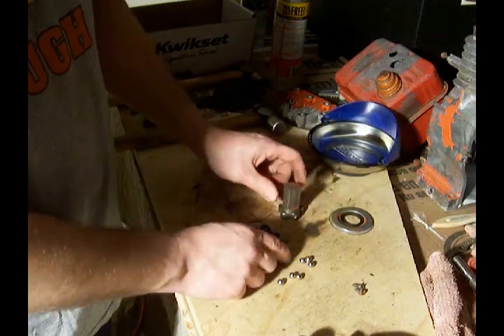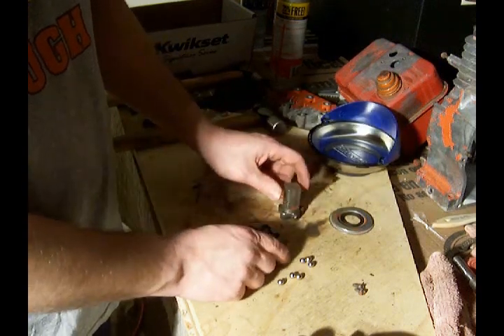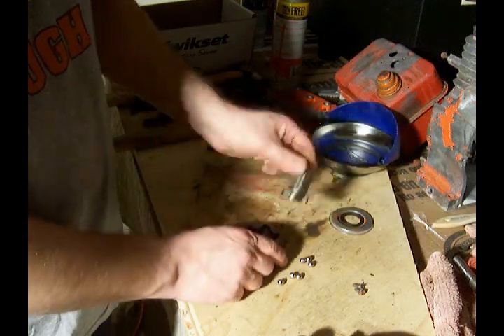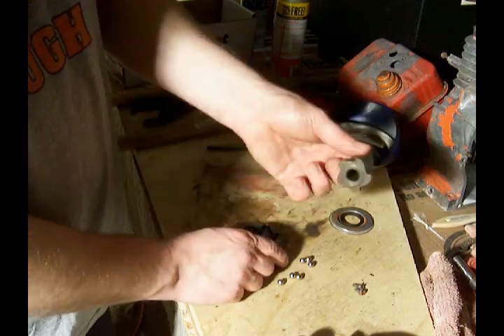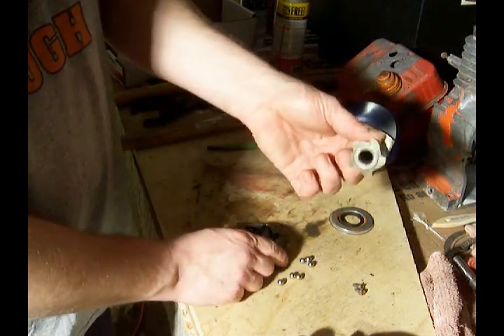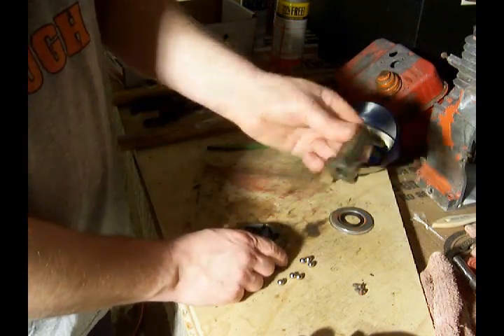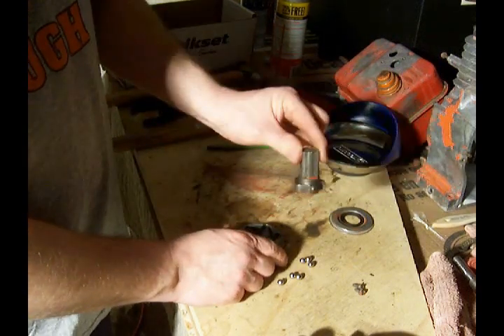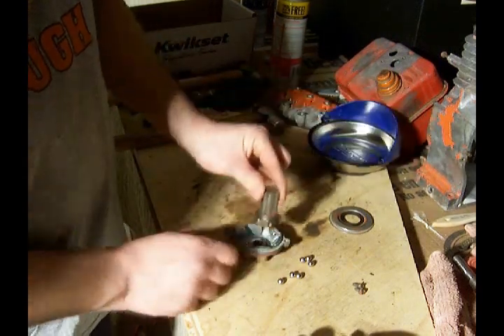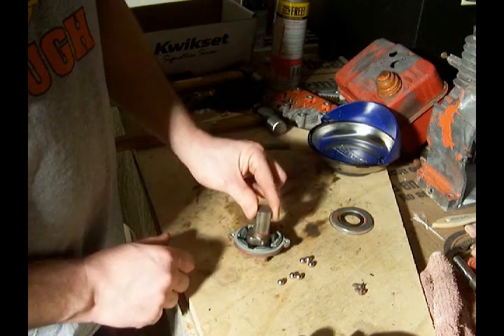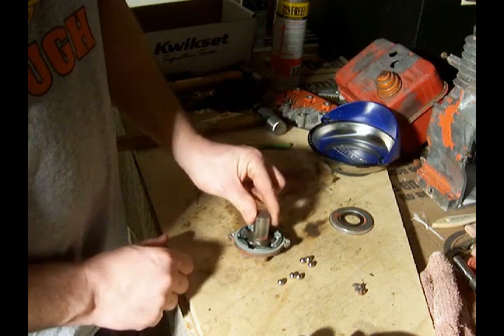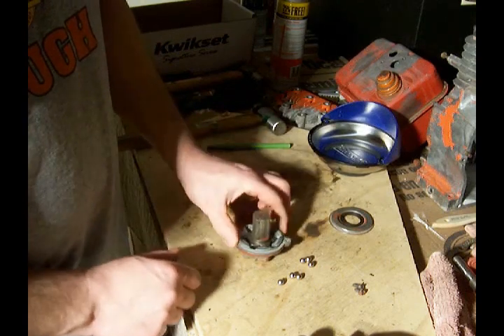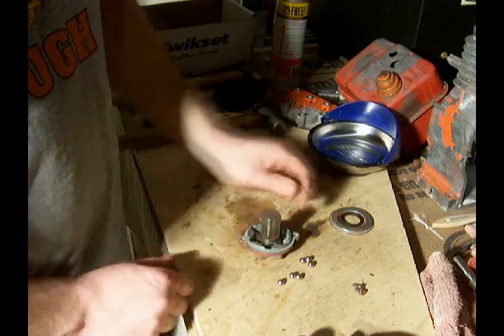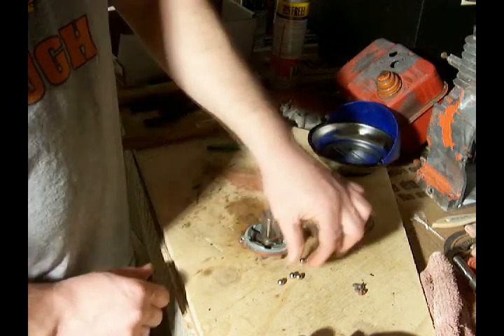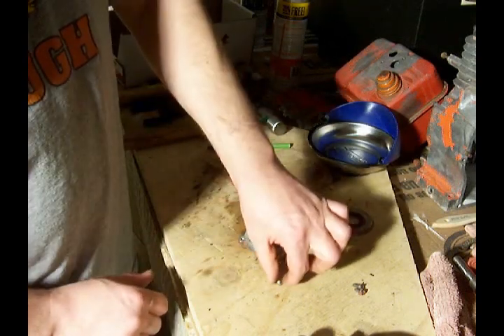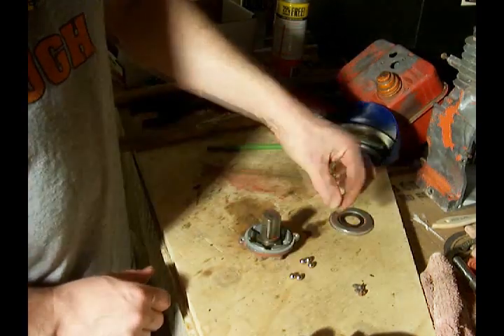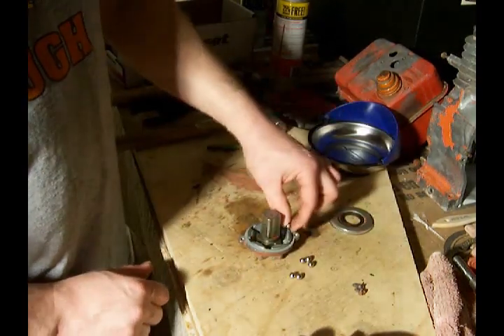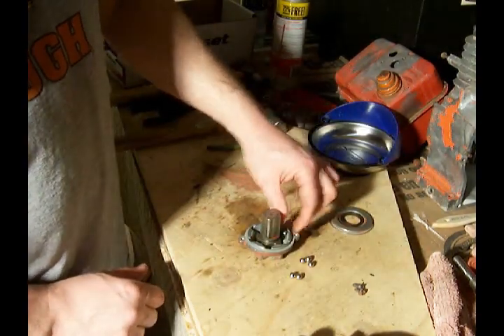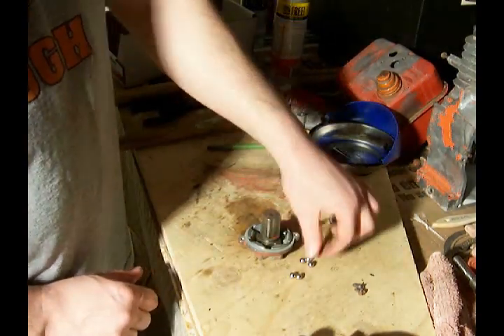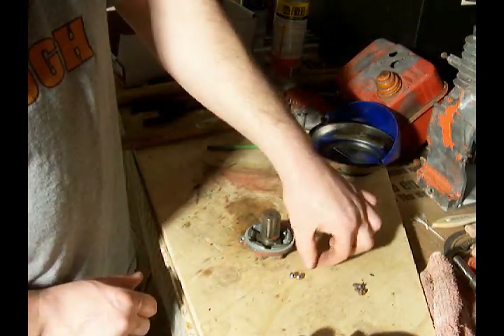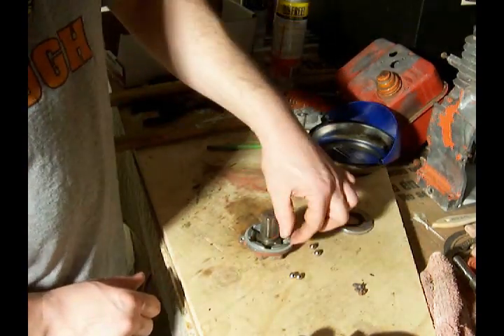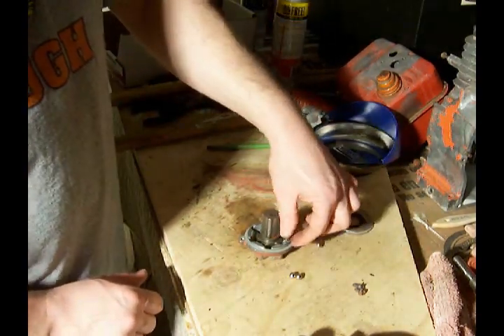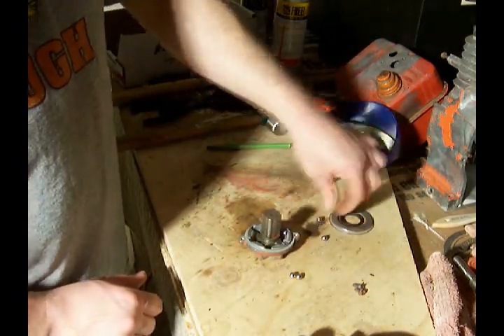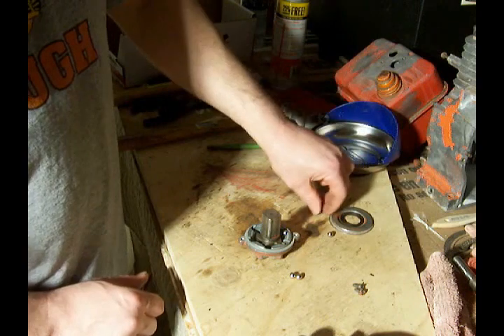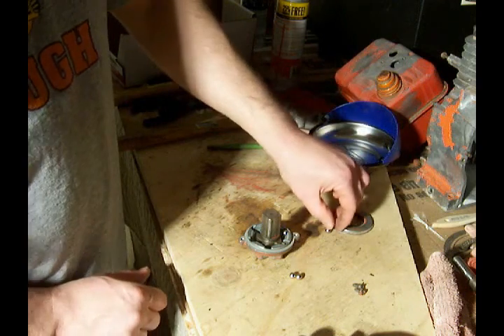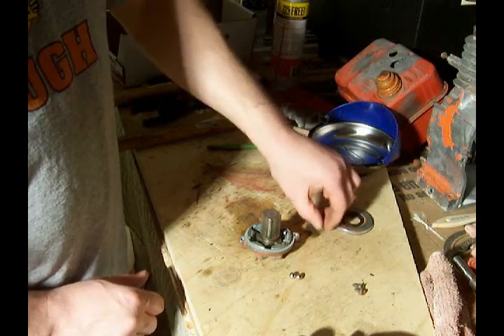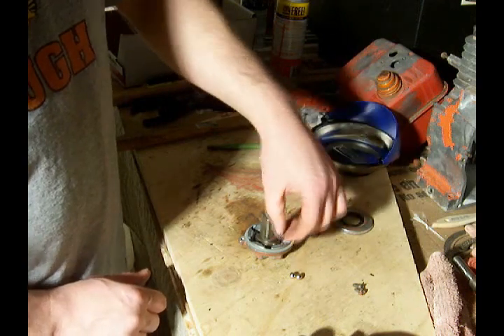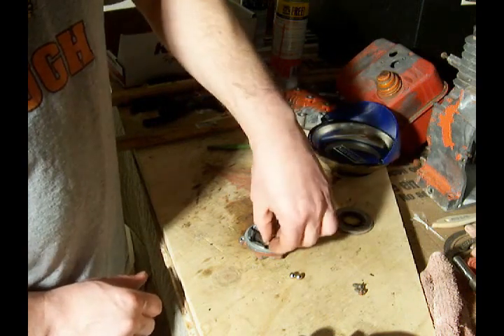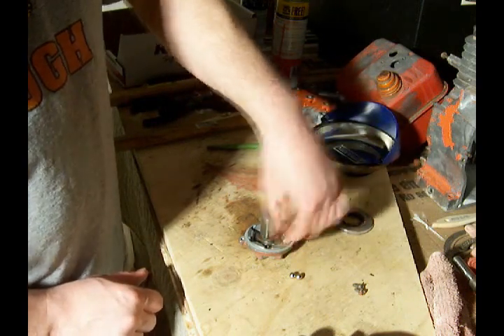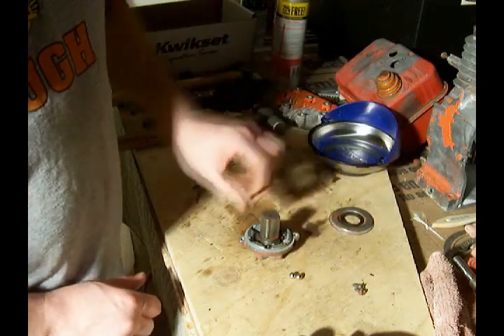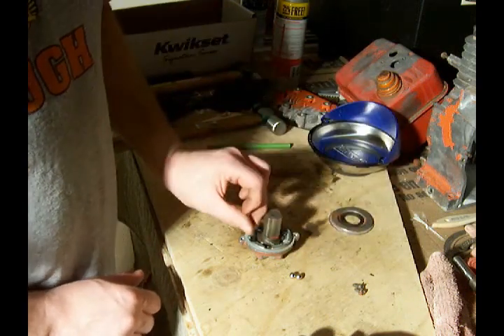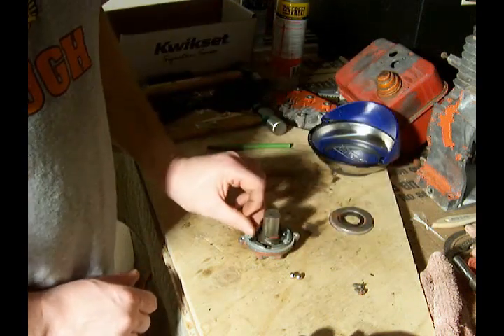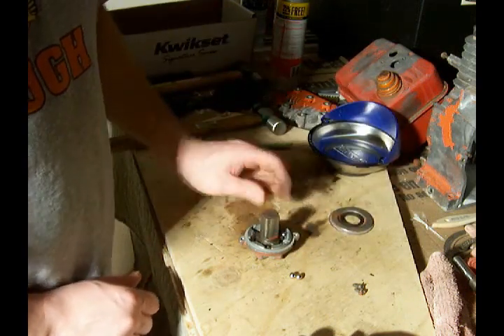When you put this back together, set that in there, take each of the balls, and put it in one of the six slots in this part here.